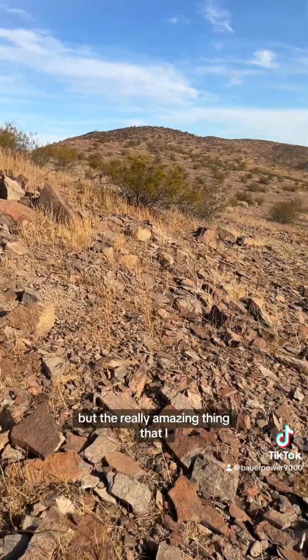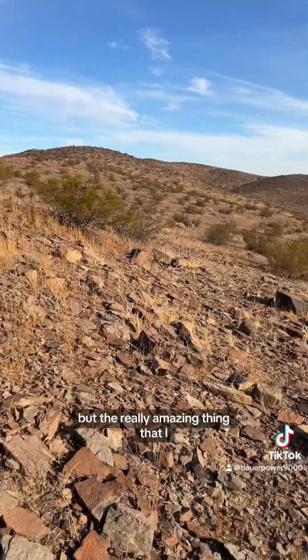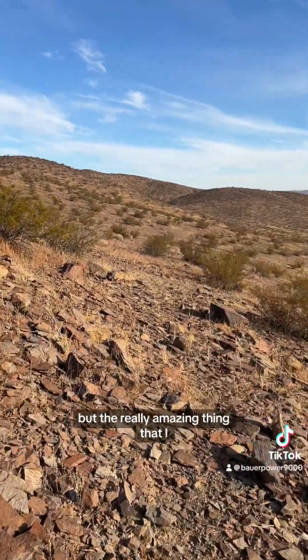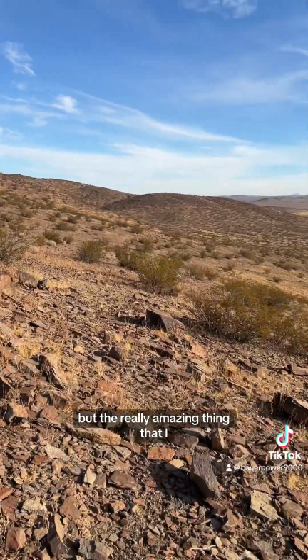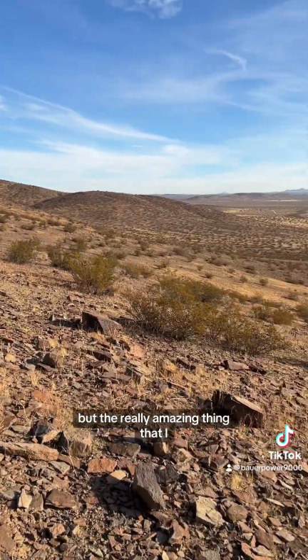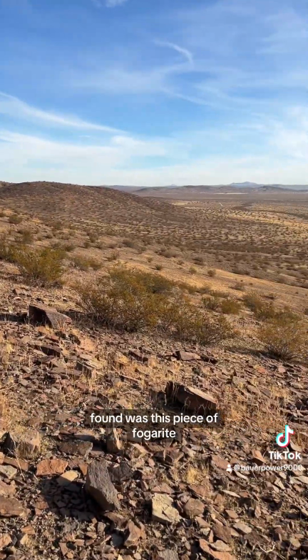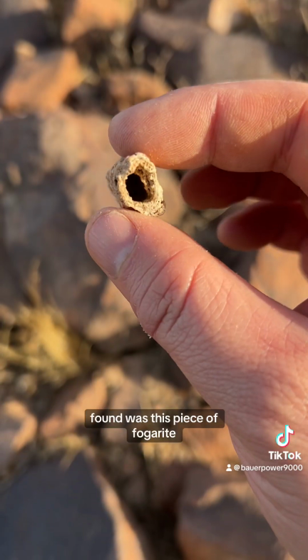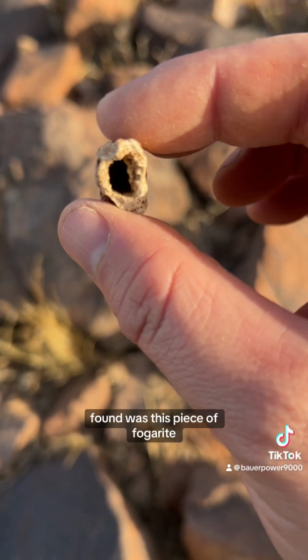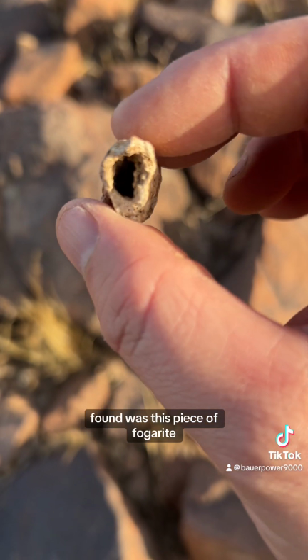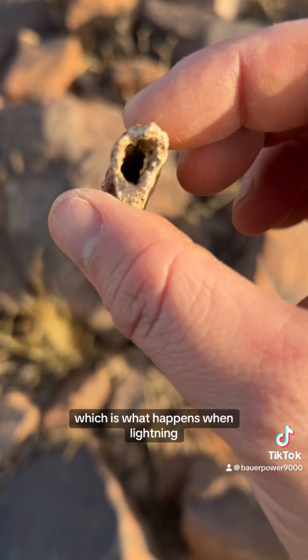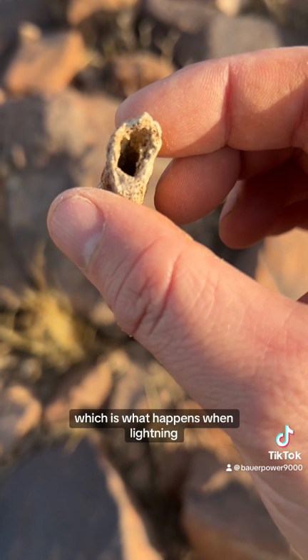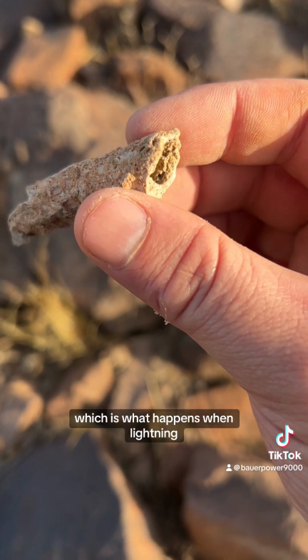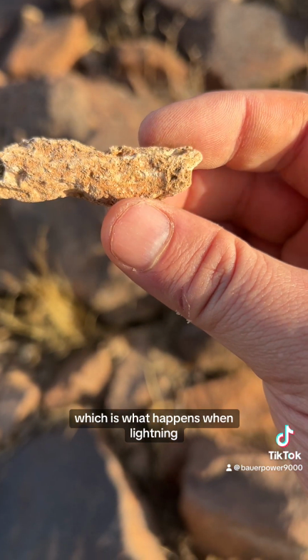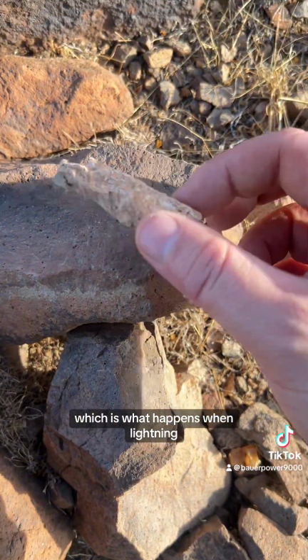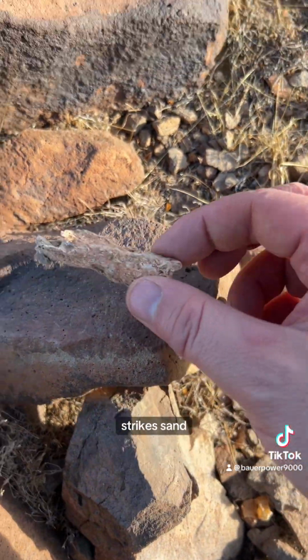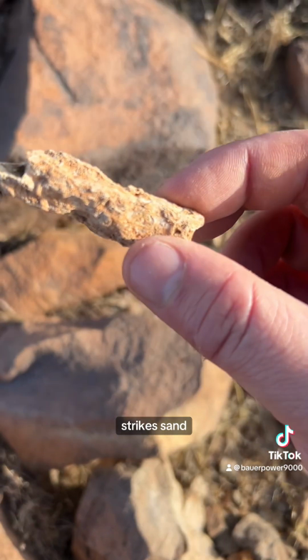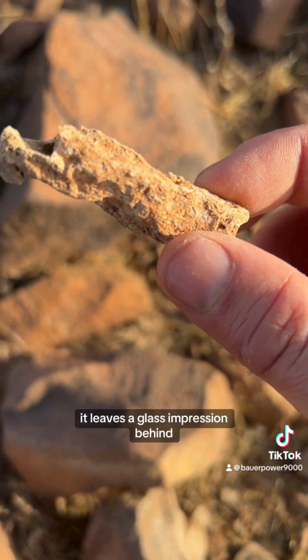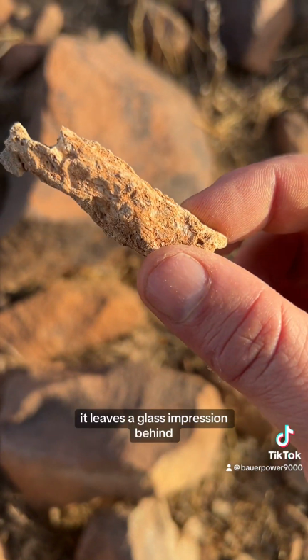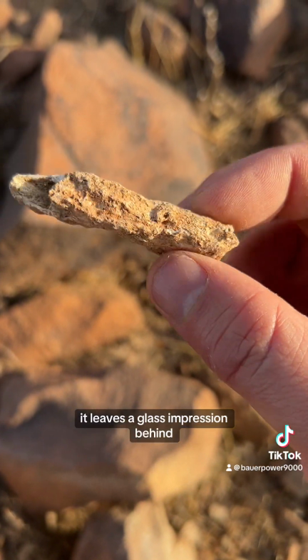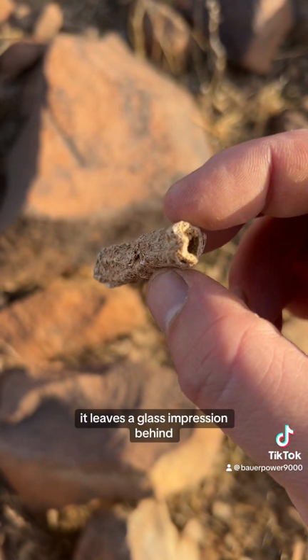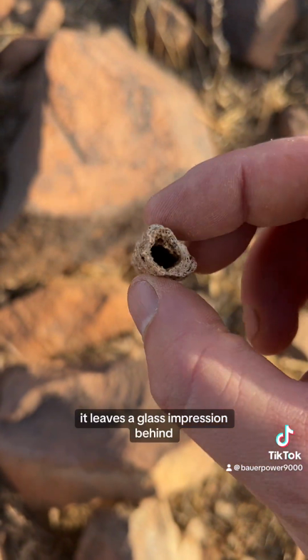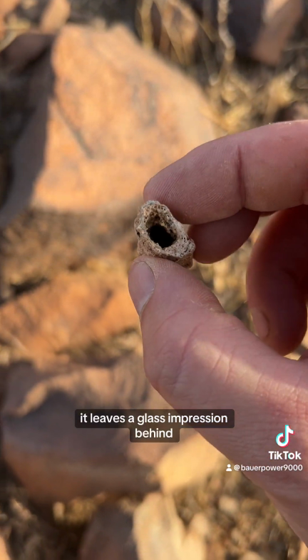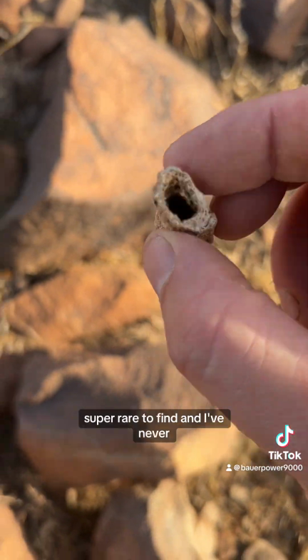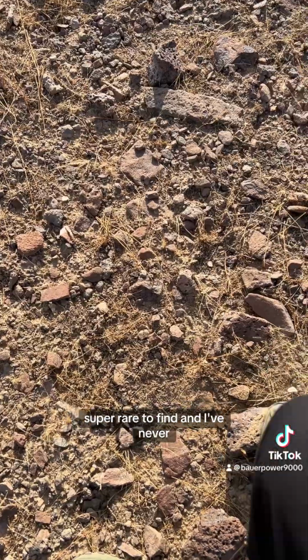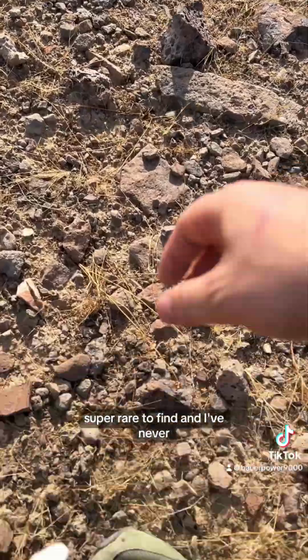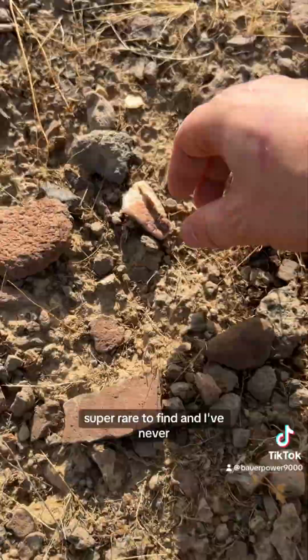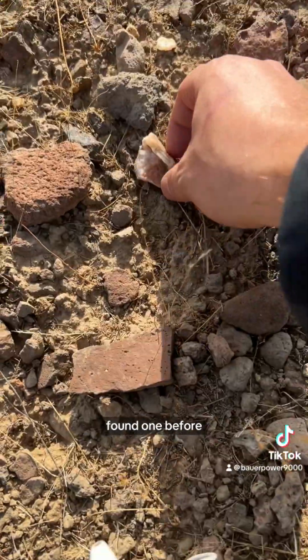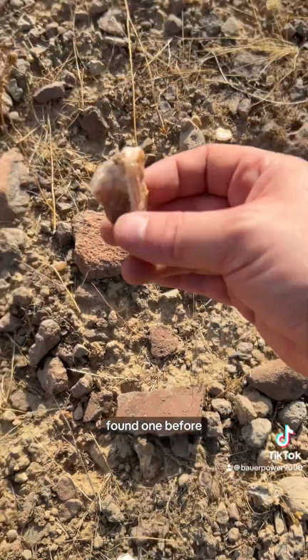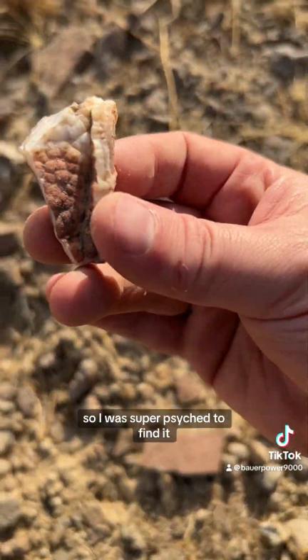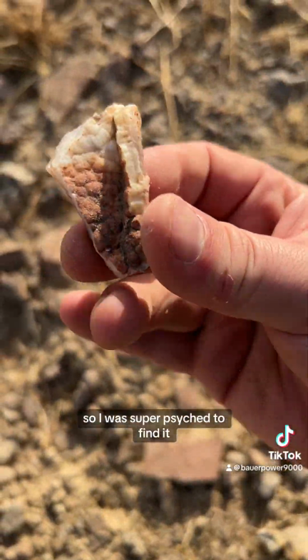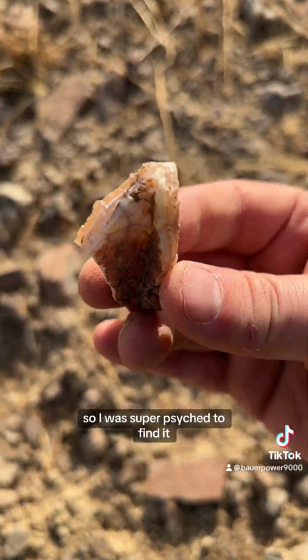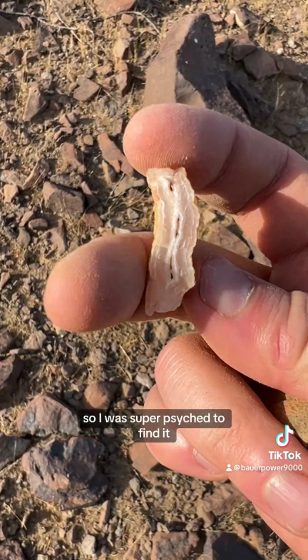The really amazing thing that I found was this piece of fulgurite, which is what happens when lightning strikes sand and leaves a glass impression behind. It's super rare to find, and I've never found one before, so I was super psyched to find it.